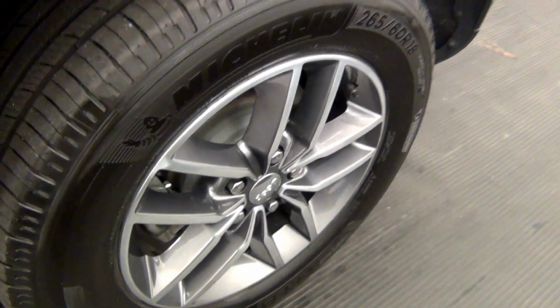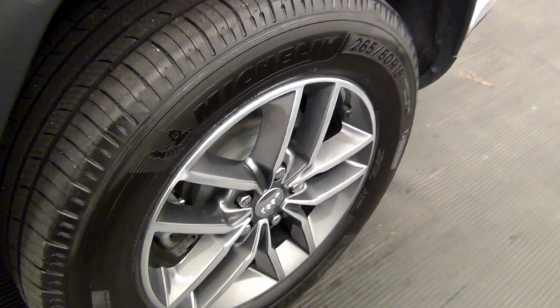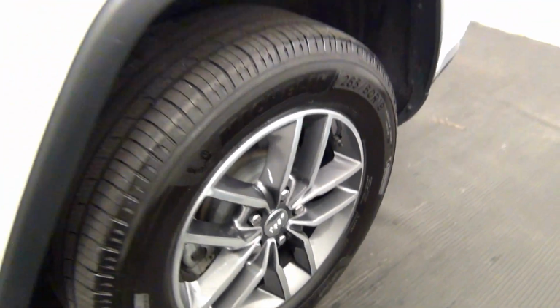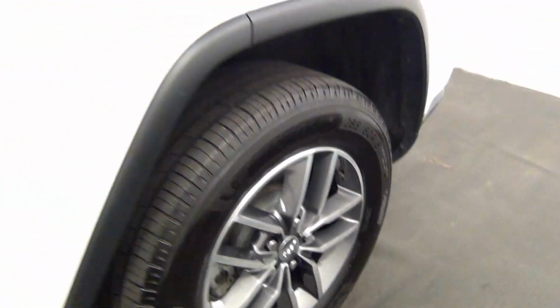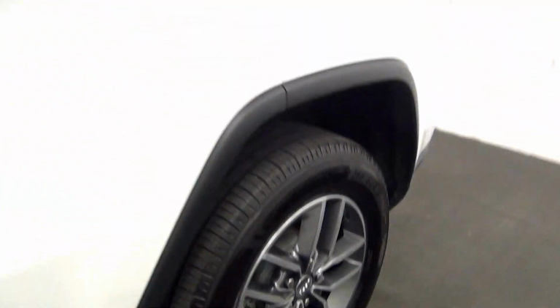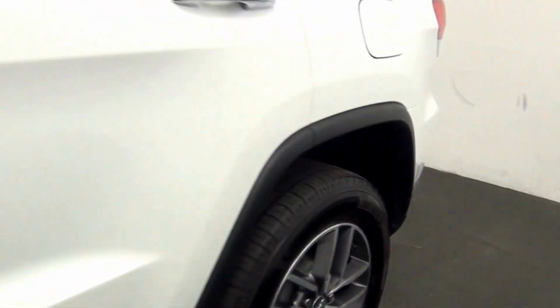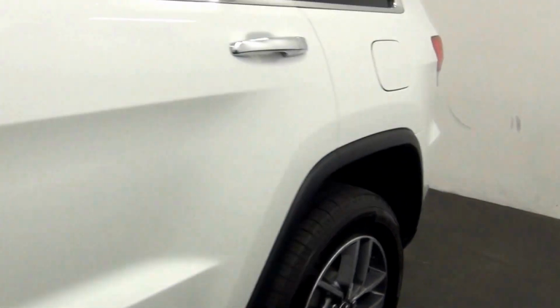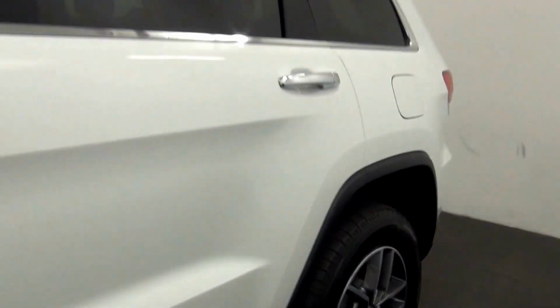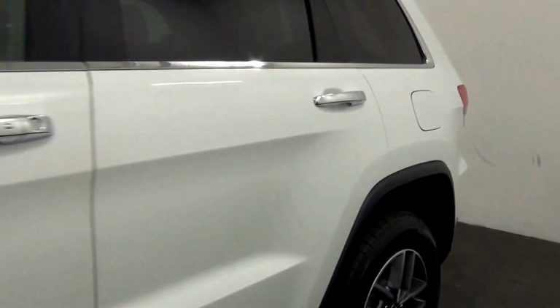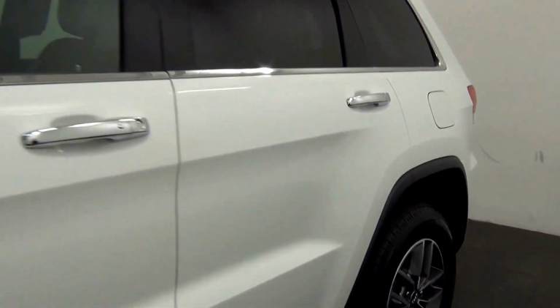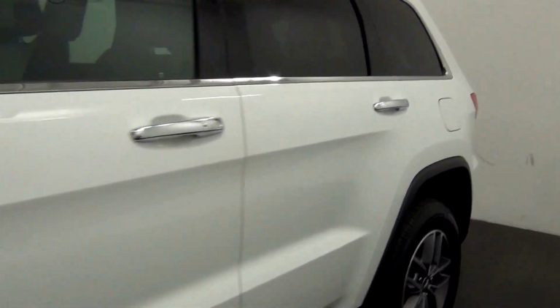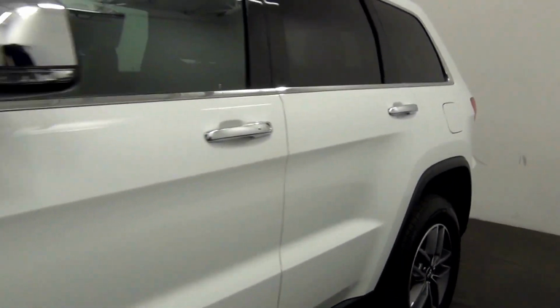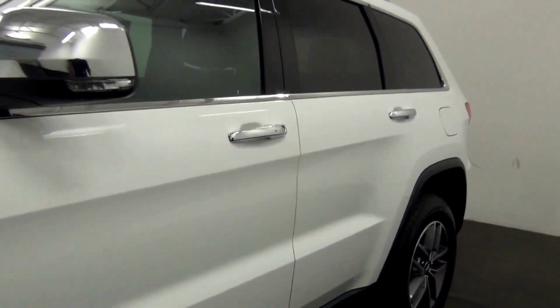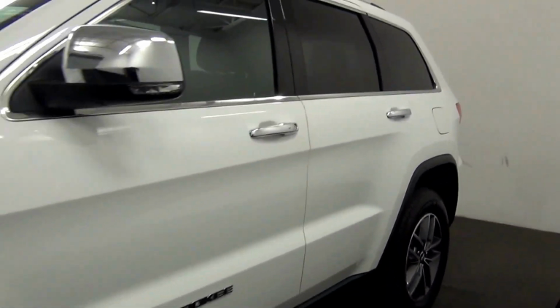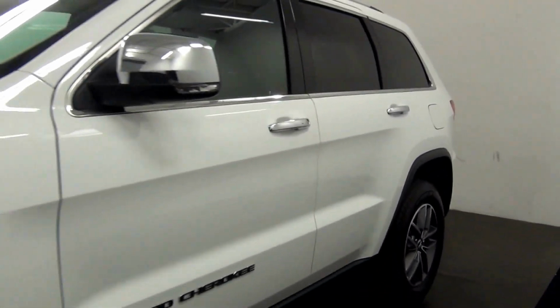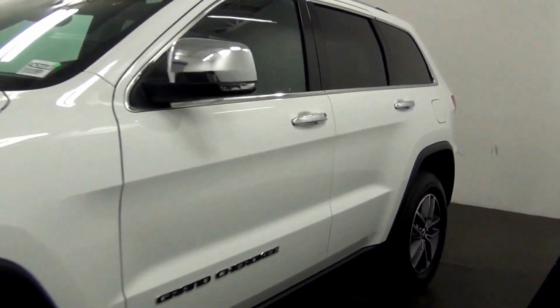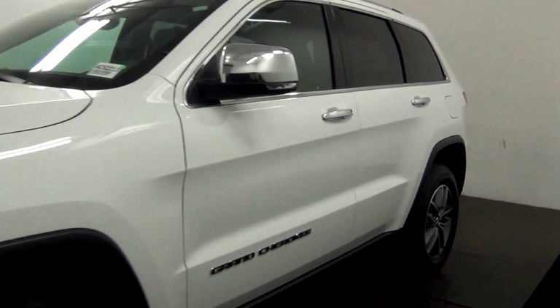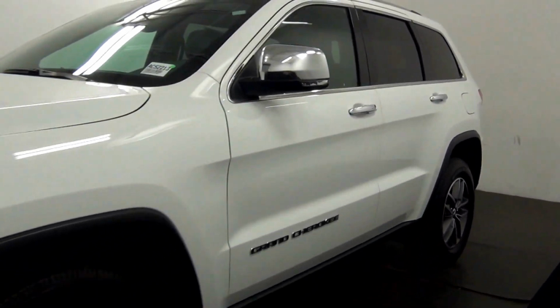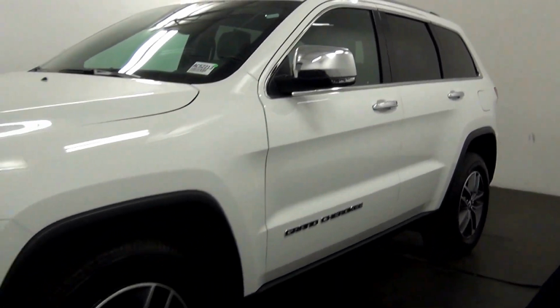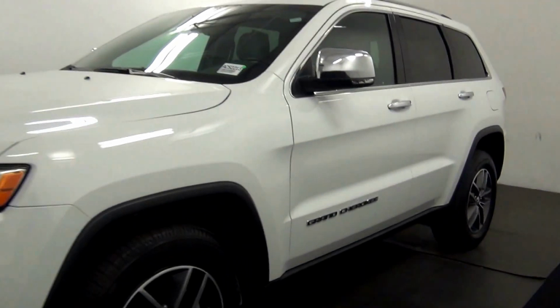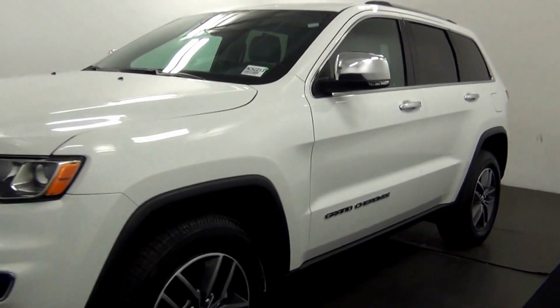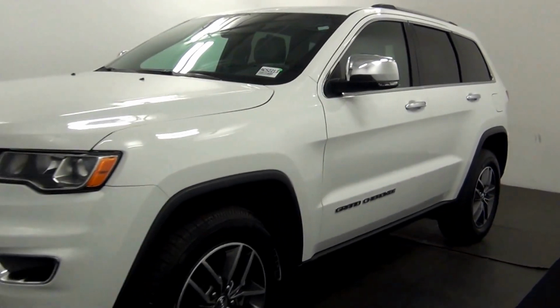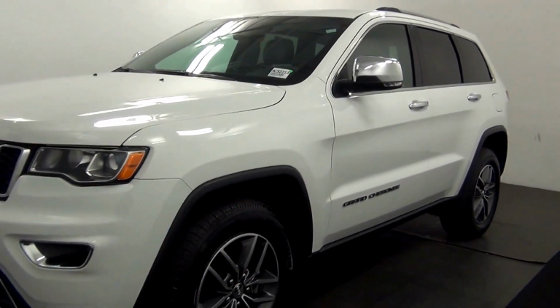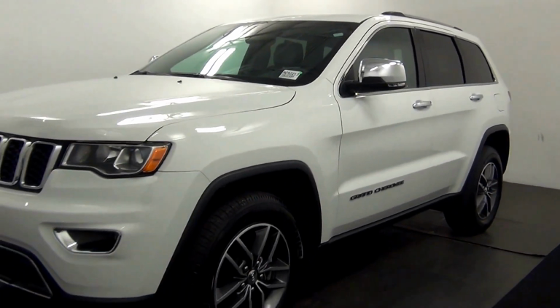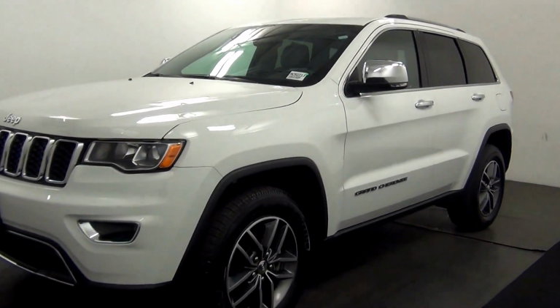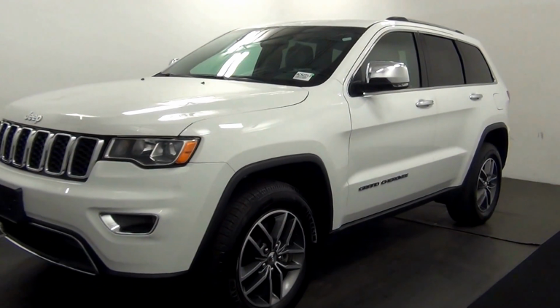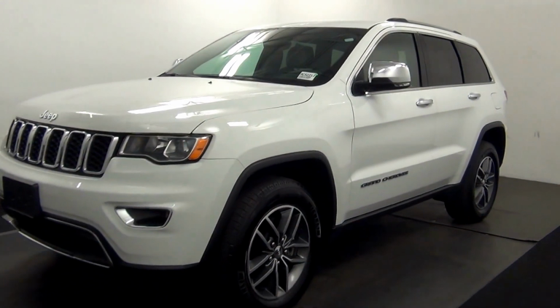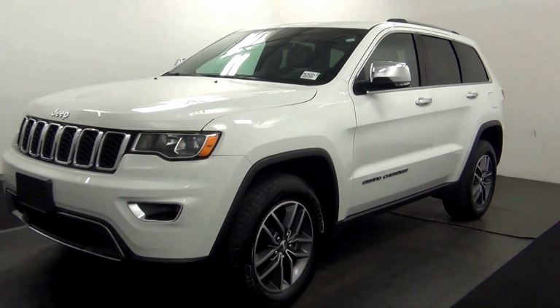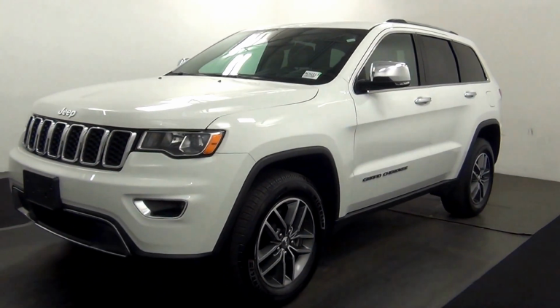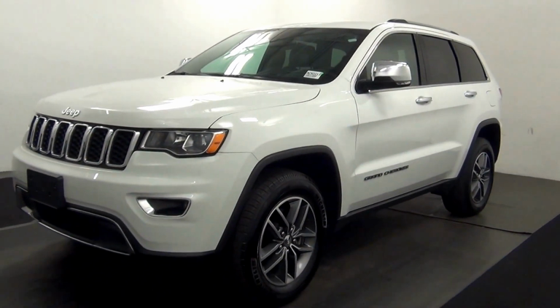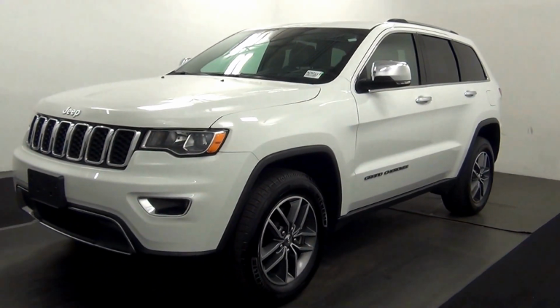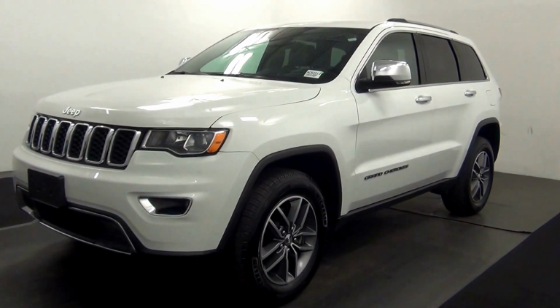And that will end the walk around the 2017 Jeep Grand Cherokee. Thank you for choosing Tennessee.